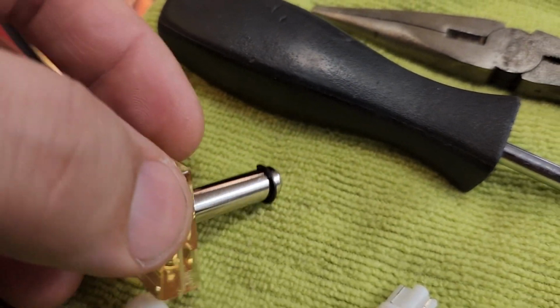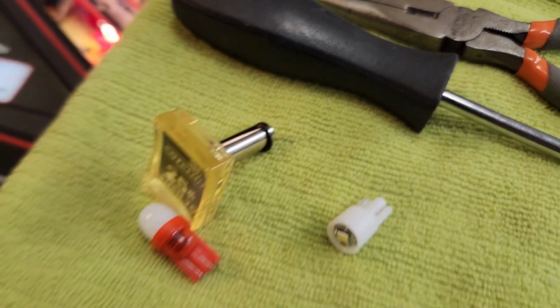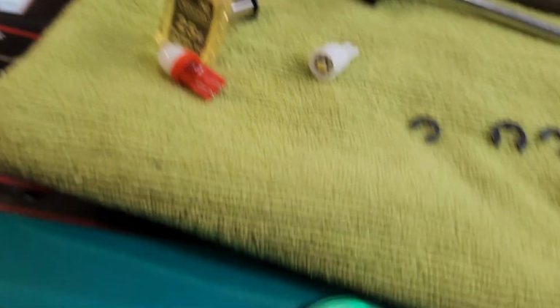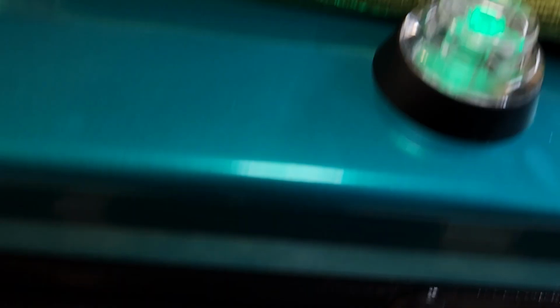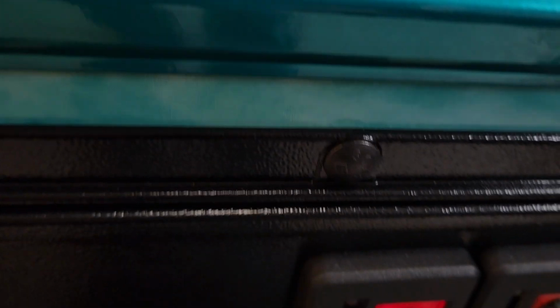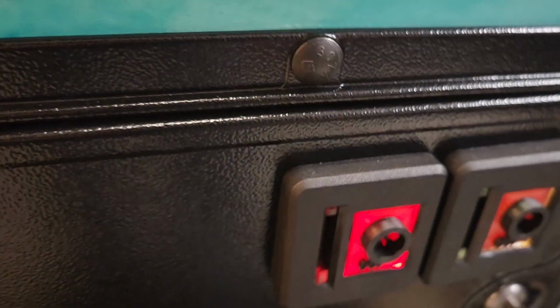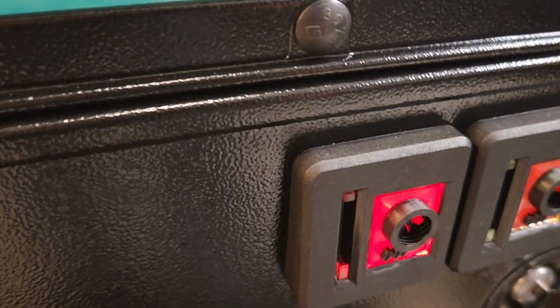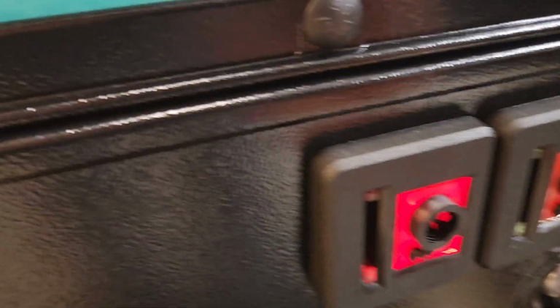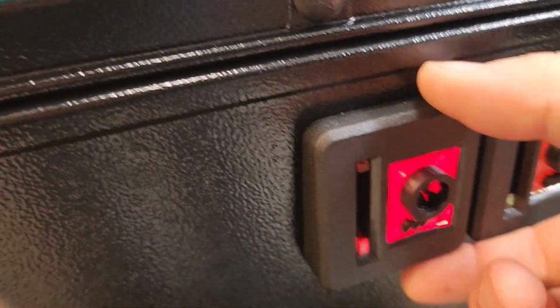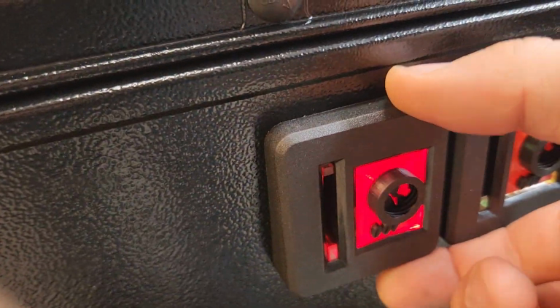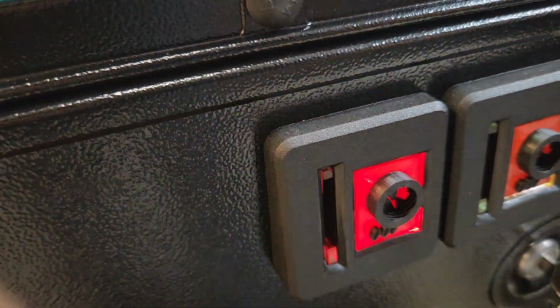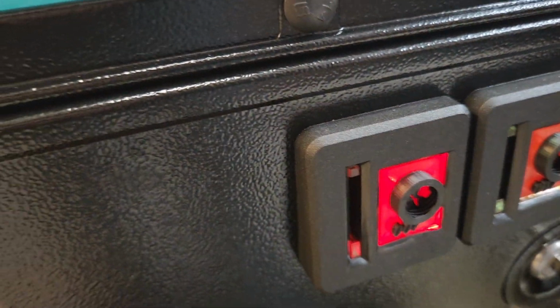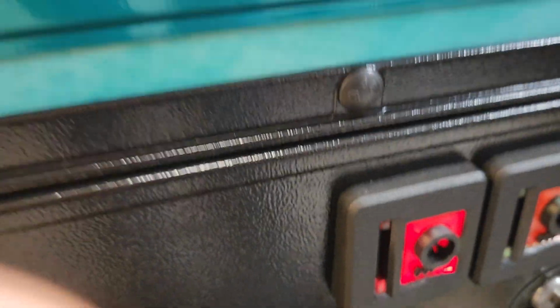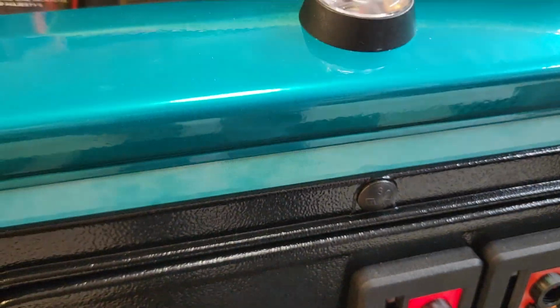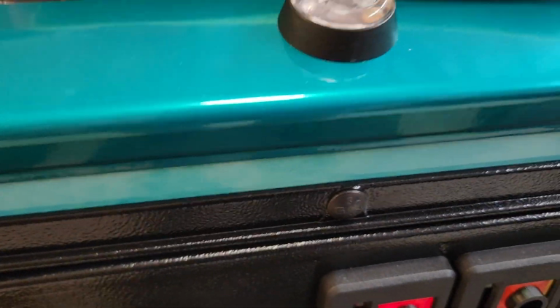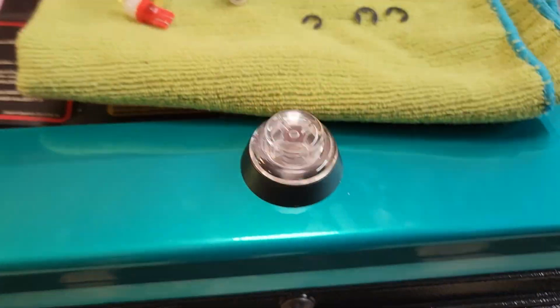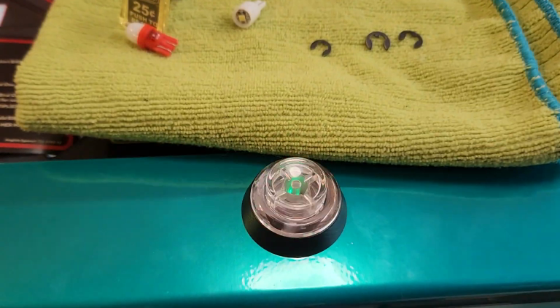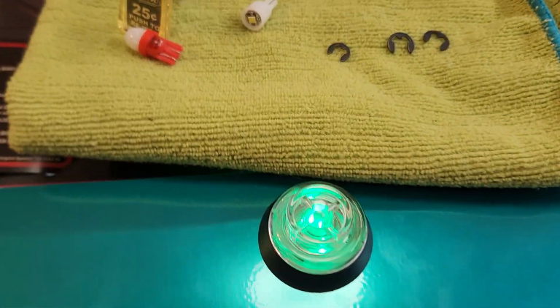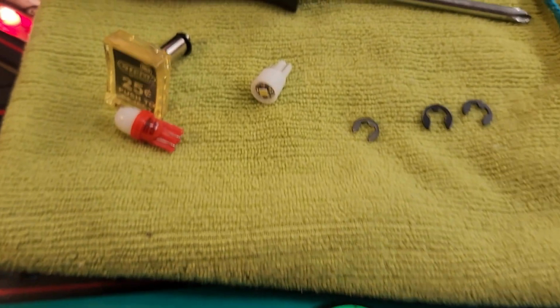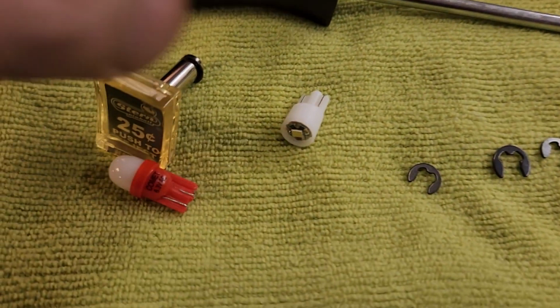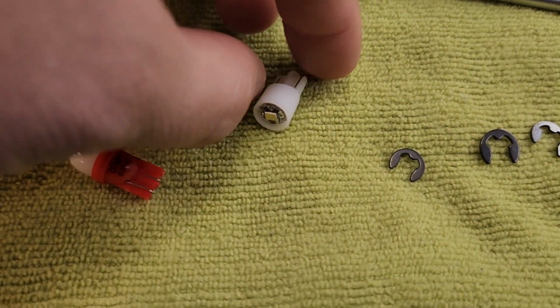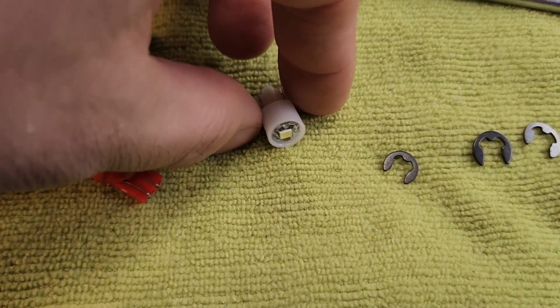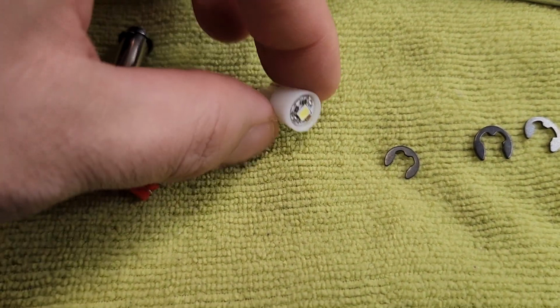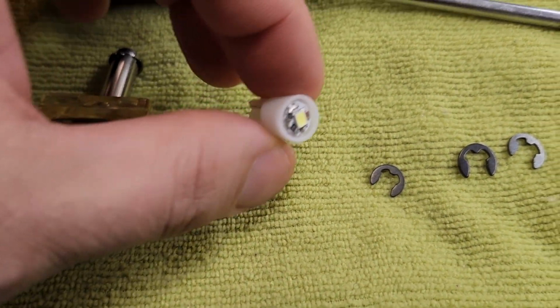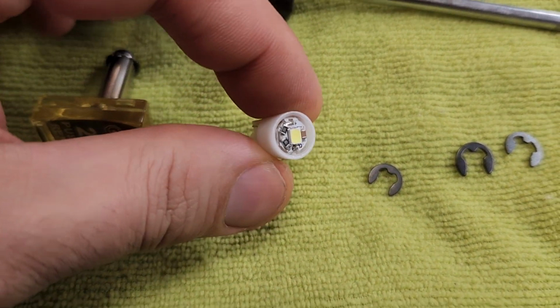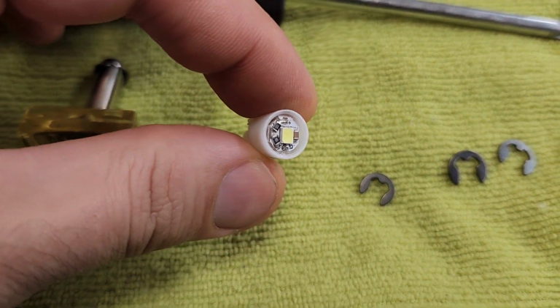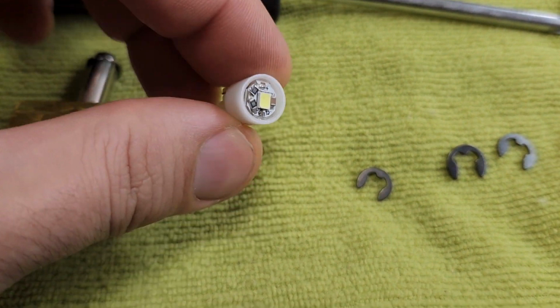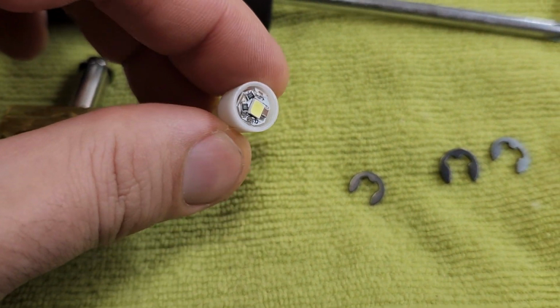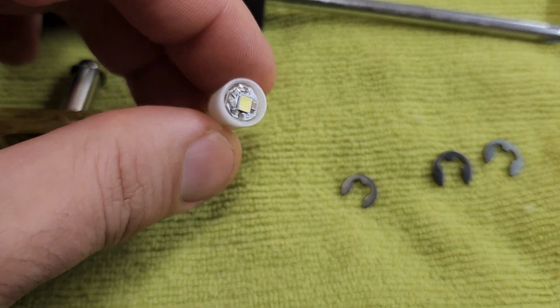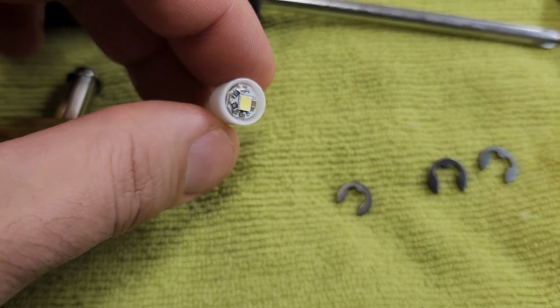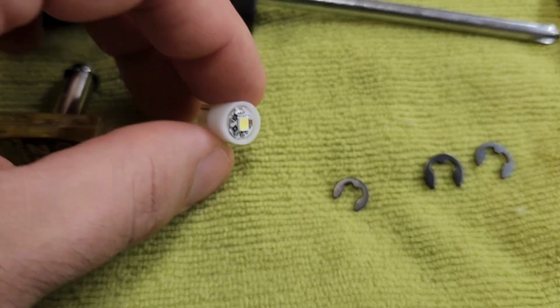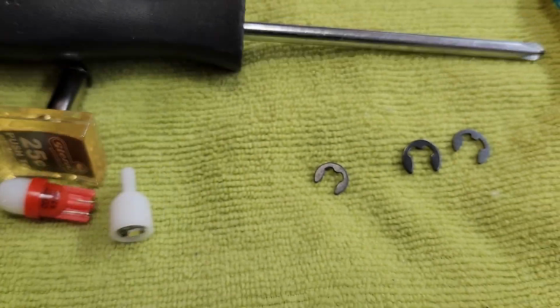So now you end up having to take off this whole assembly, and I'm going to demonstrate how to do that in just a minute. The other thing I want to point out is the bulbs they're providing — these little surface-mounted diodes, just a single diode — and they're not very bright.